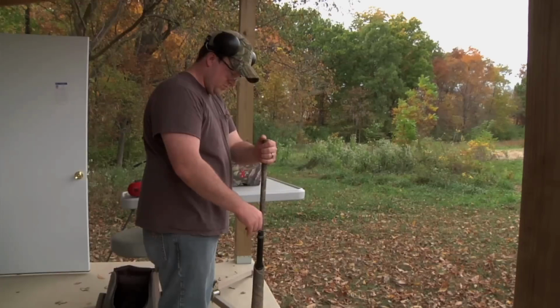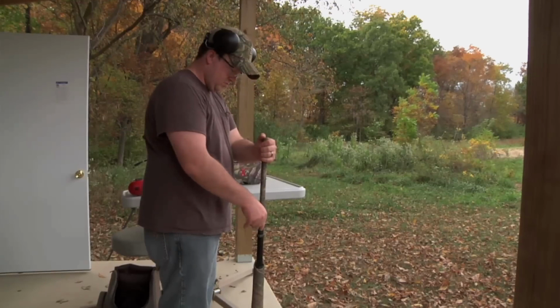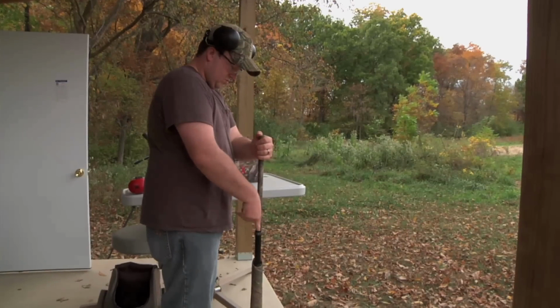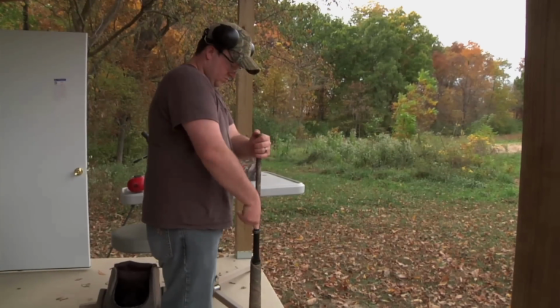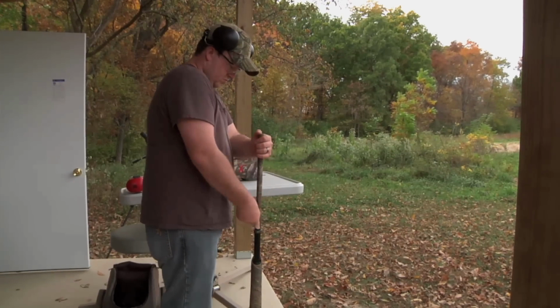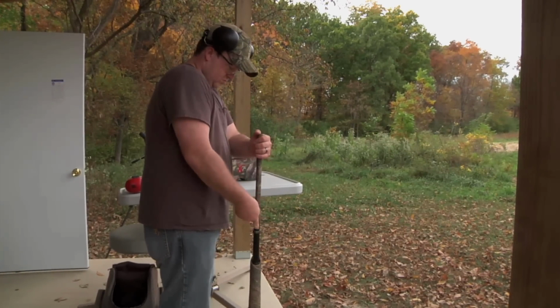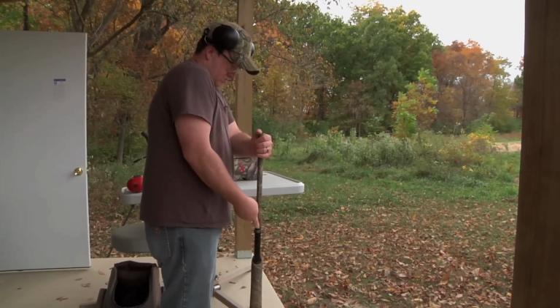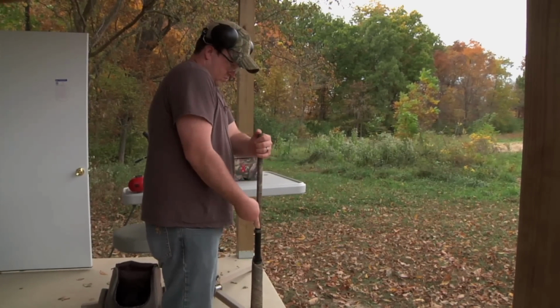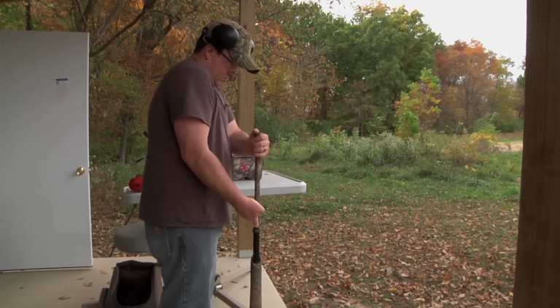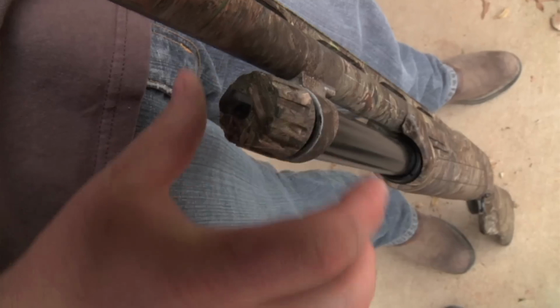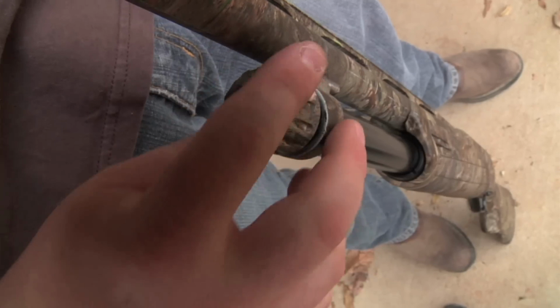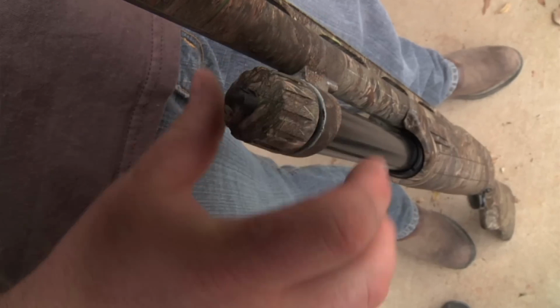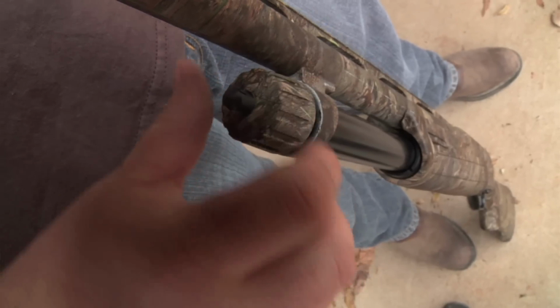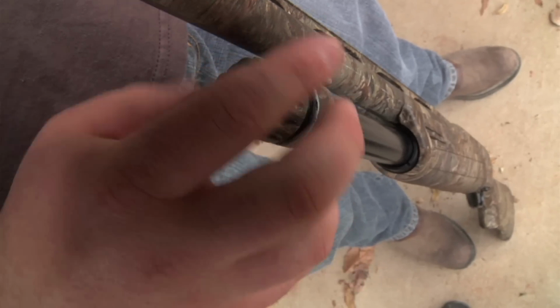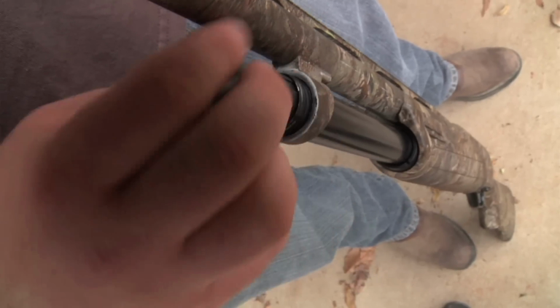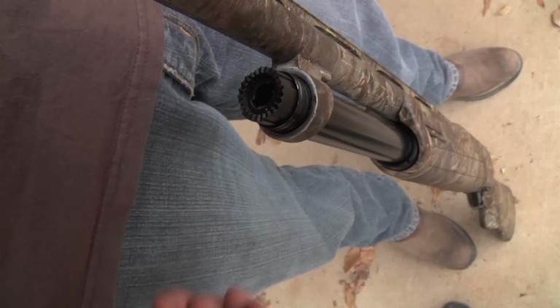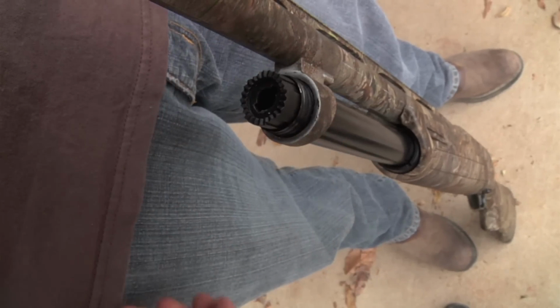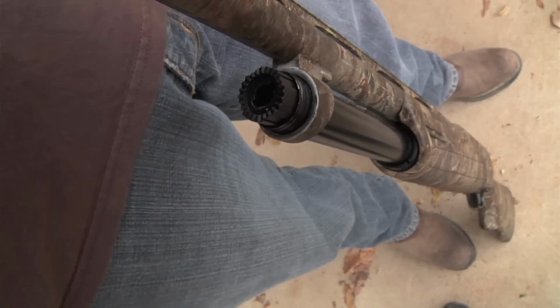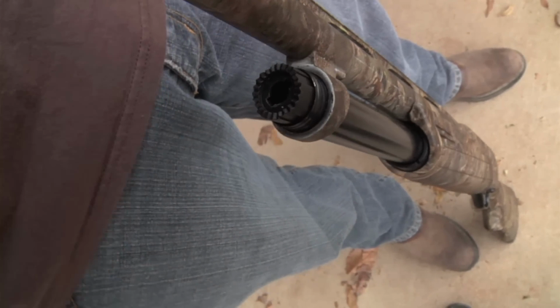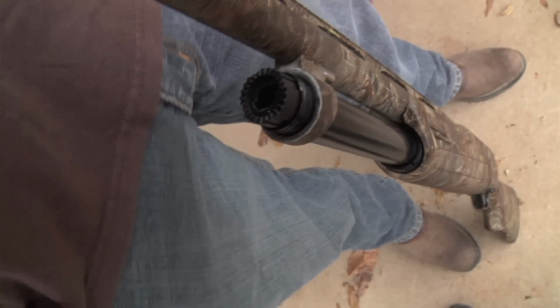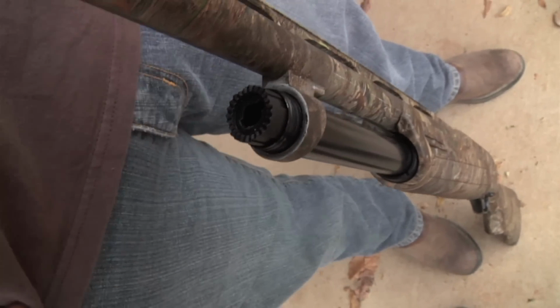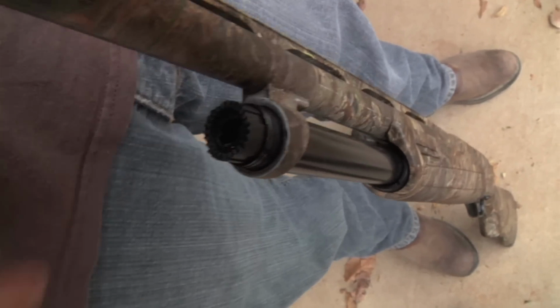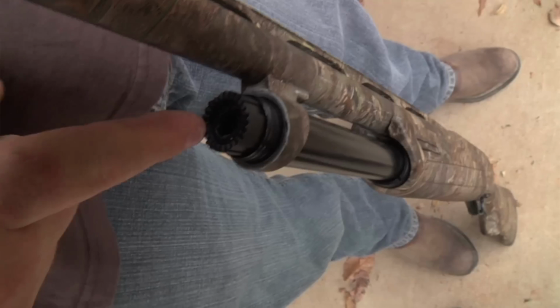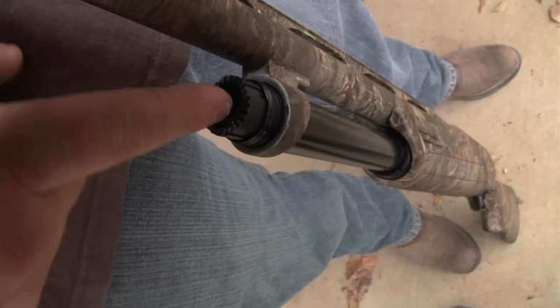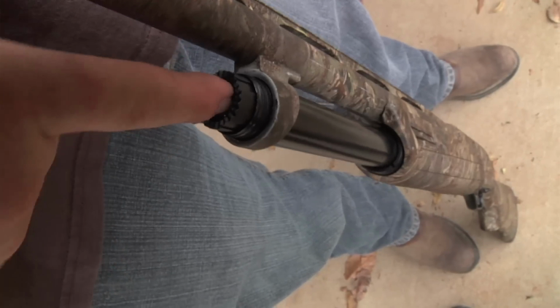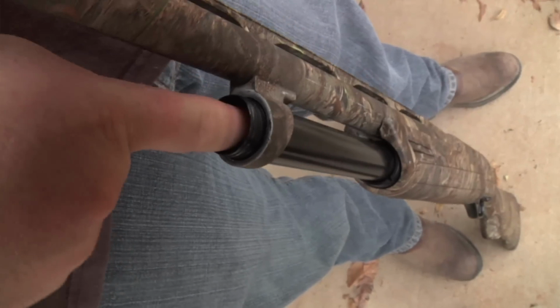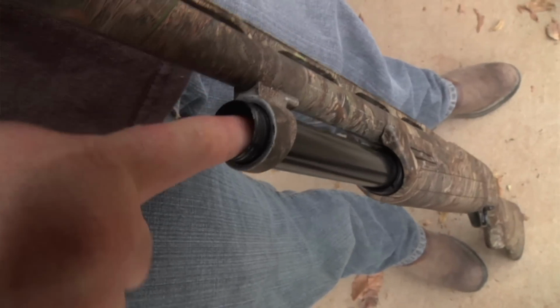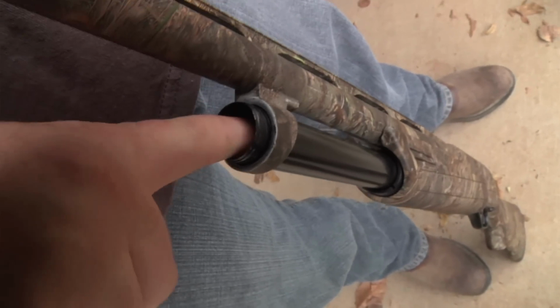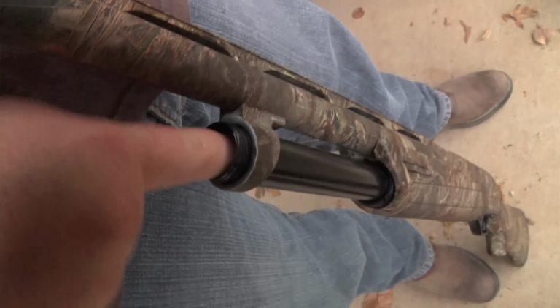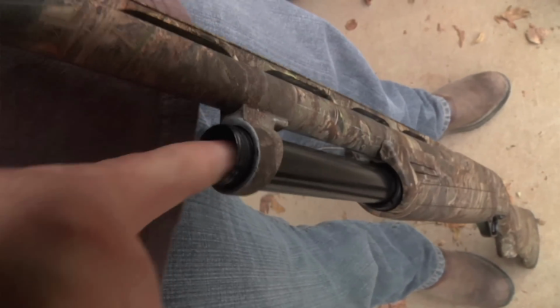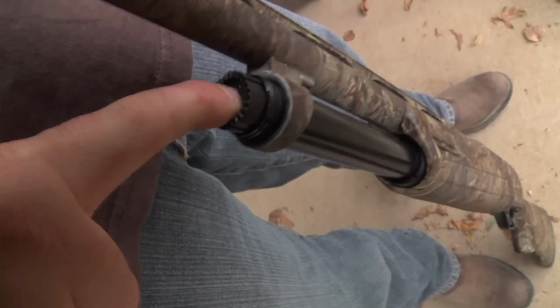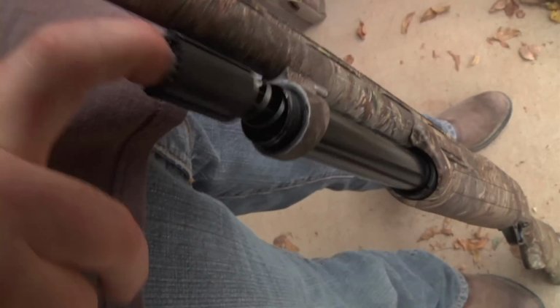The plug is also very easy to remove on the SX-P with a speed plug system. Simply push down and twist on the spring retainer to quickly remove the plug.